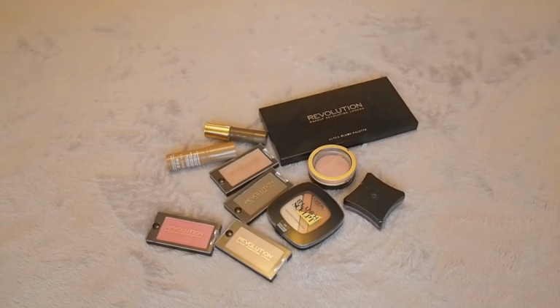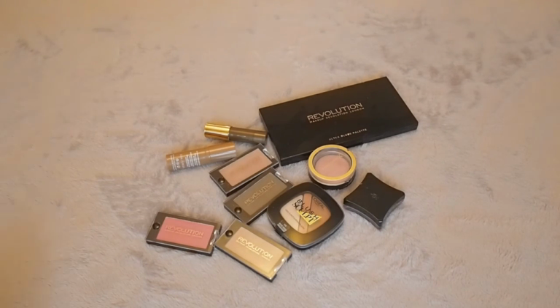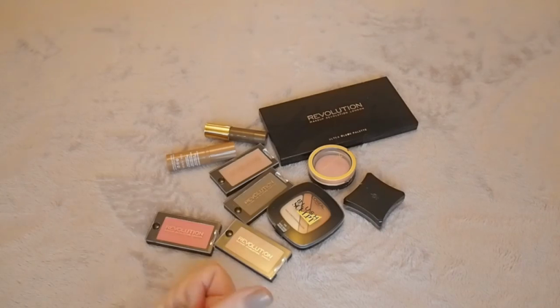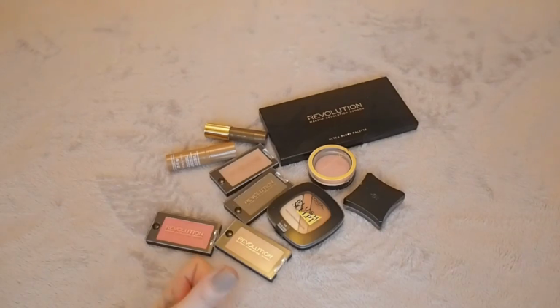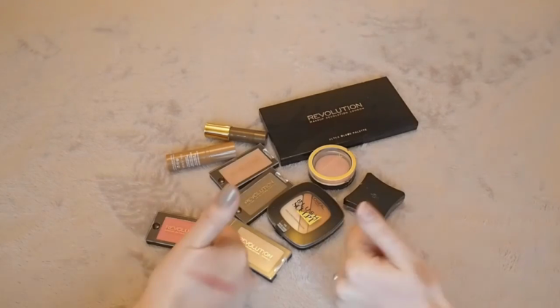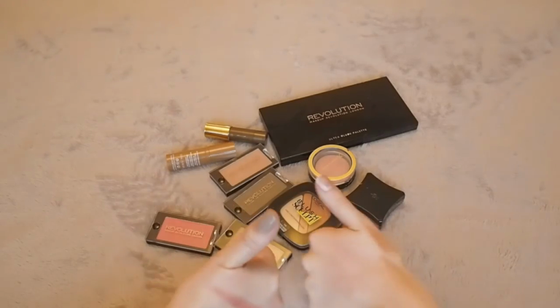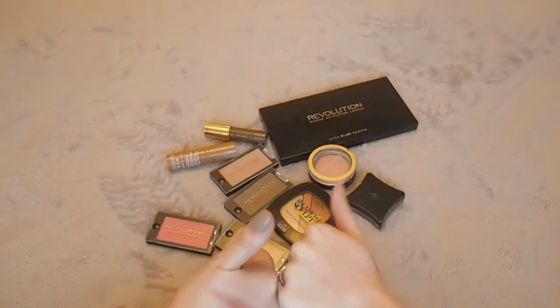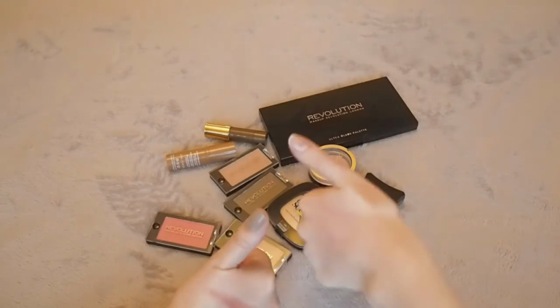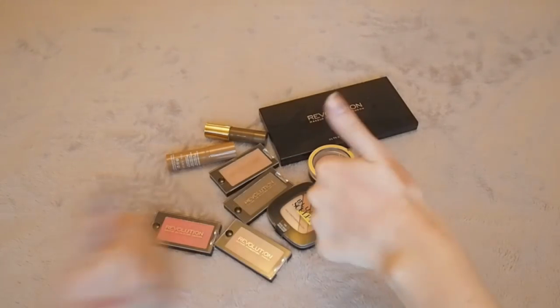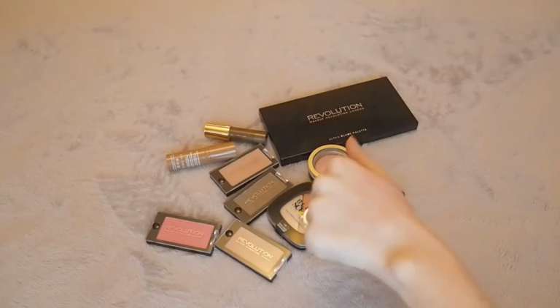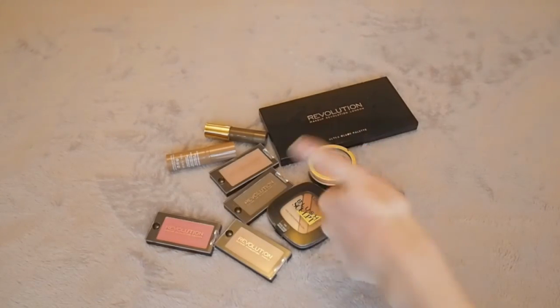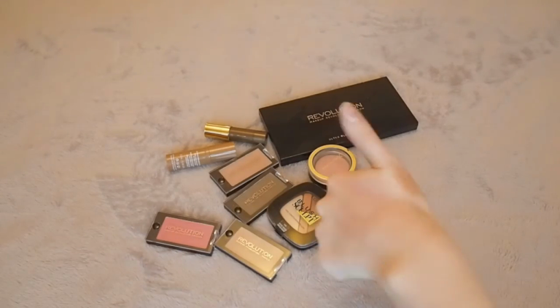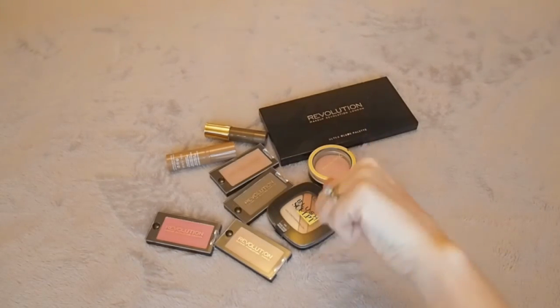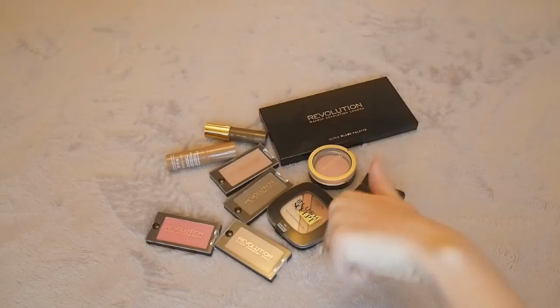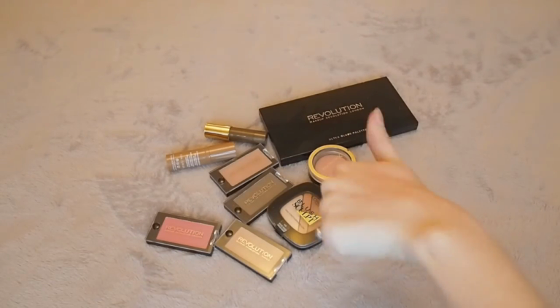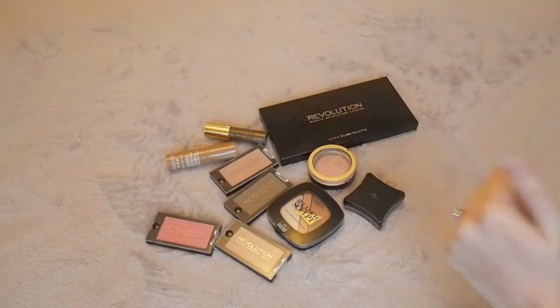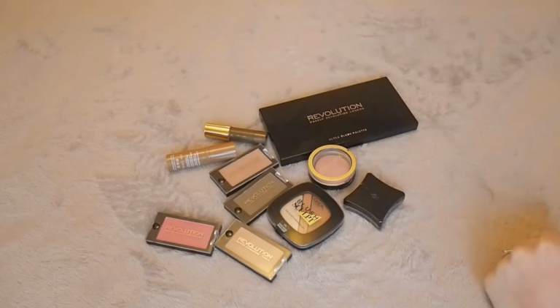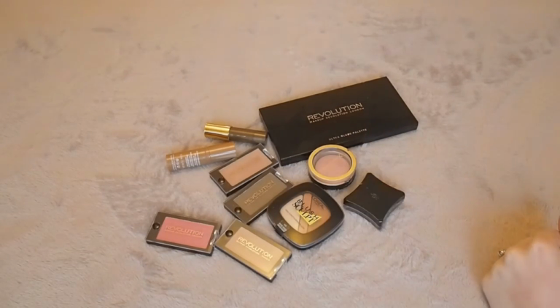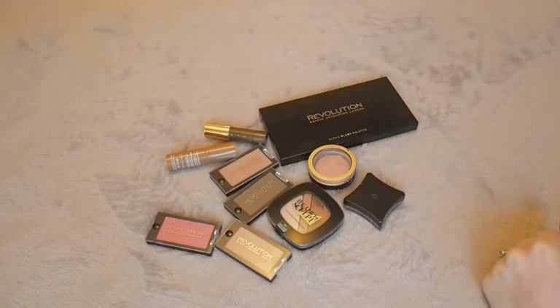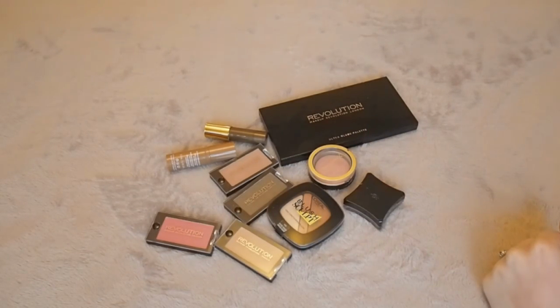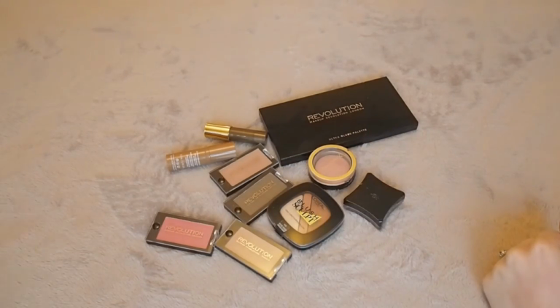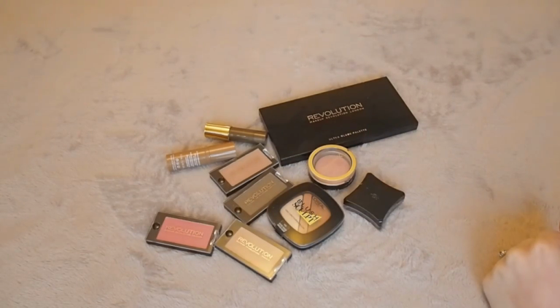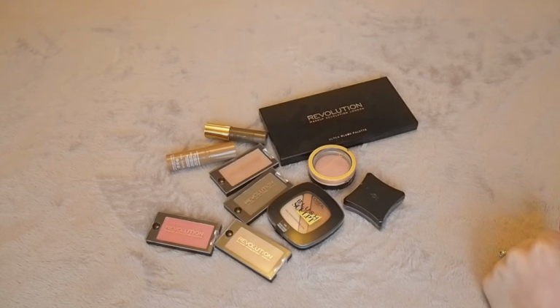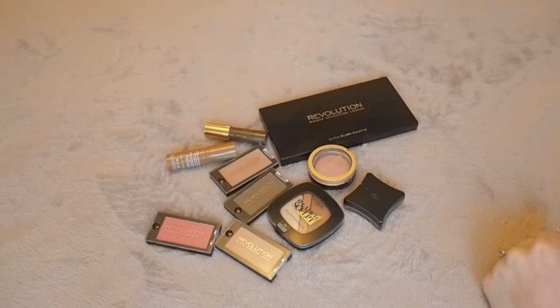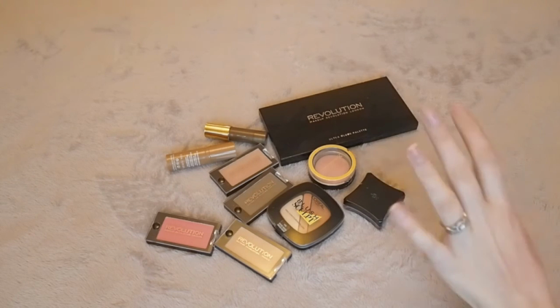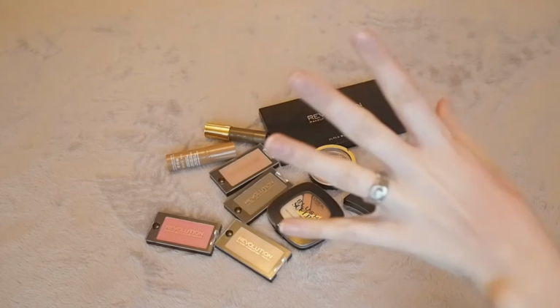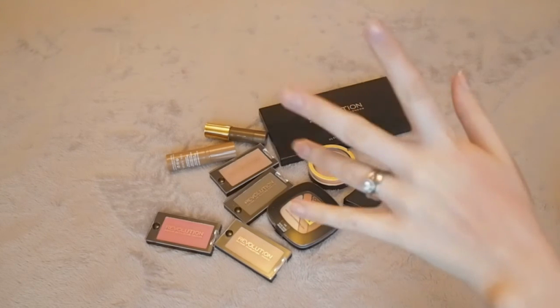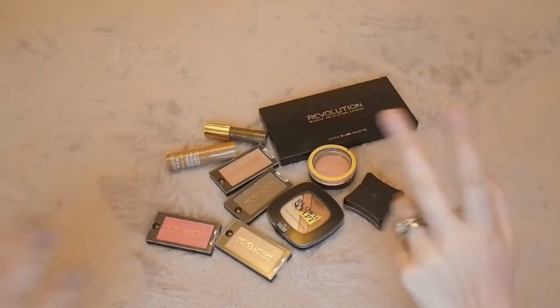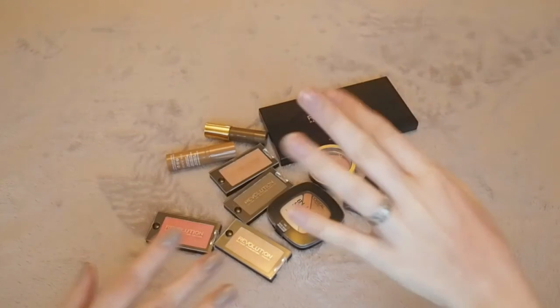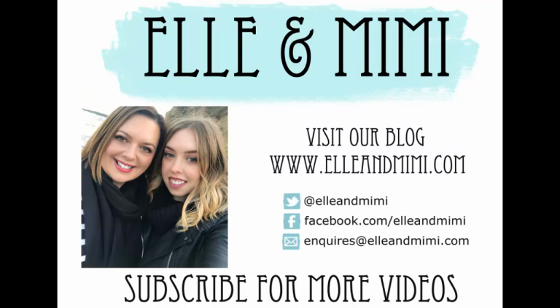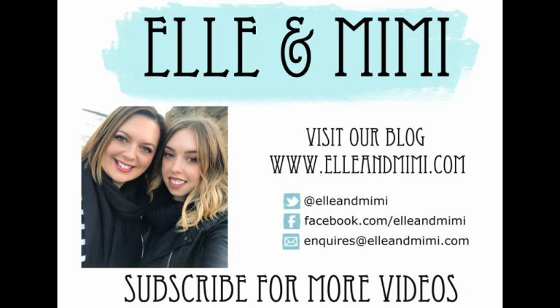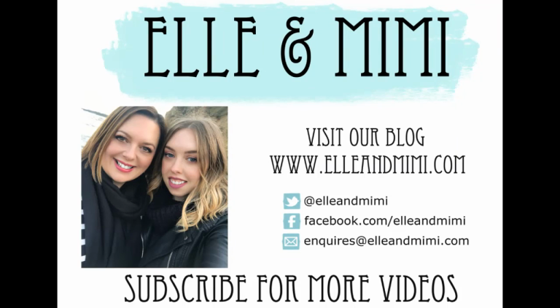Give us a thumbs up if you like decluttering, and tune in for the next one. Bye!